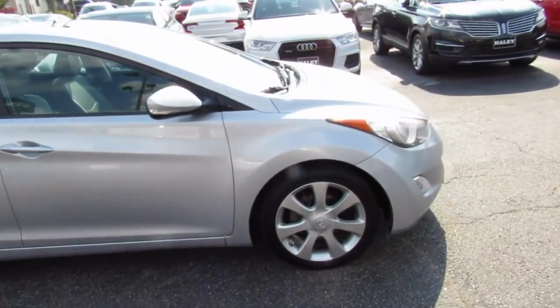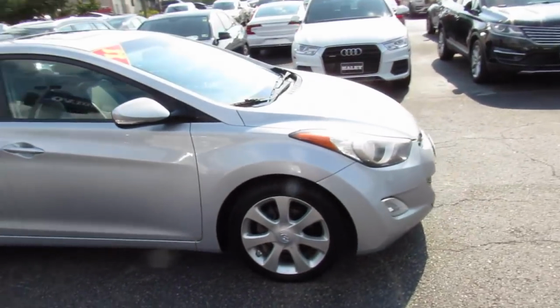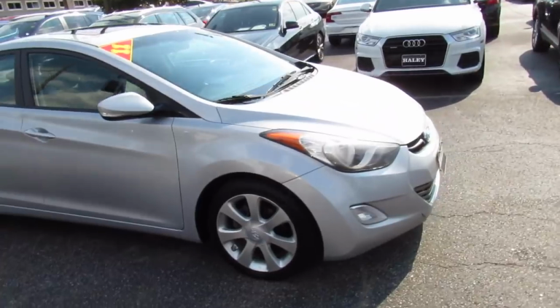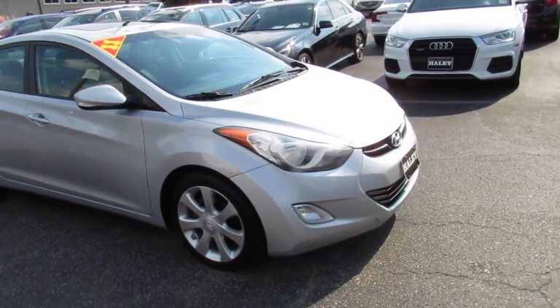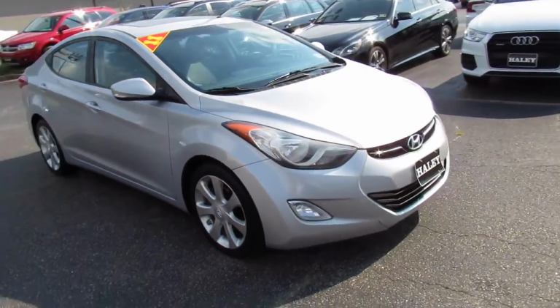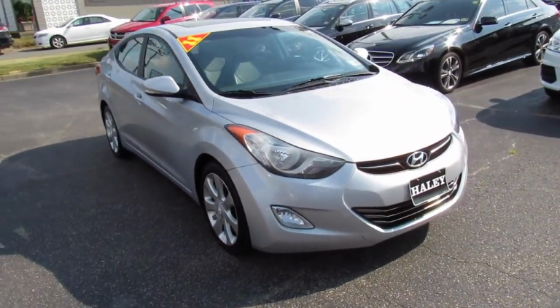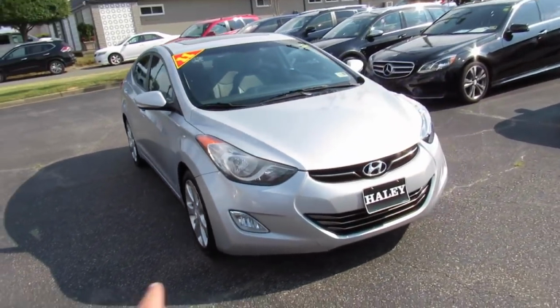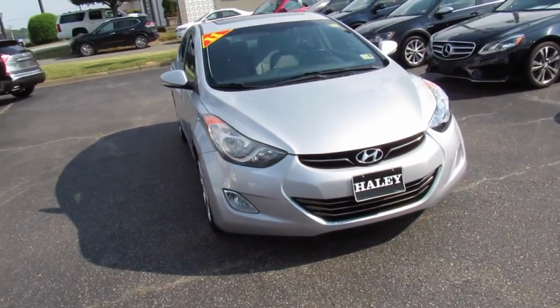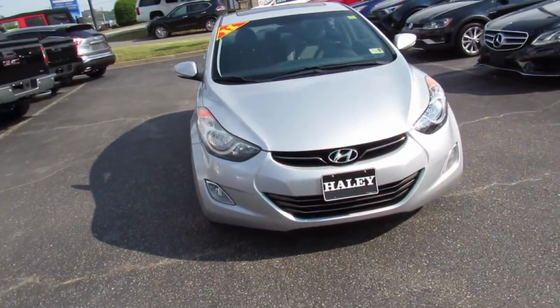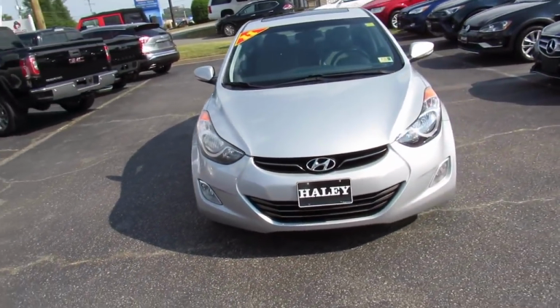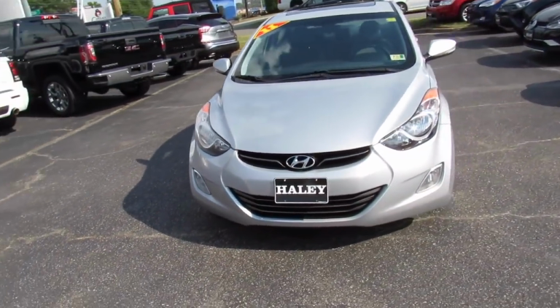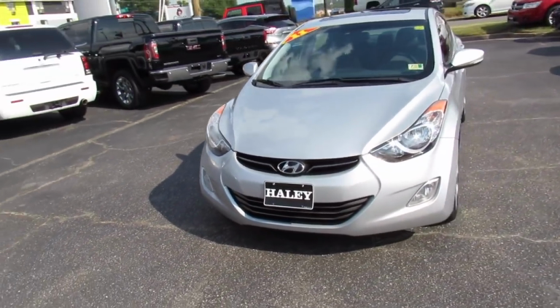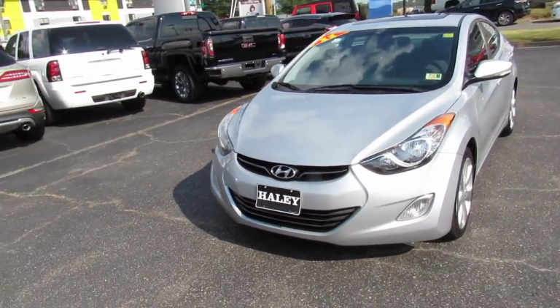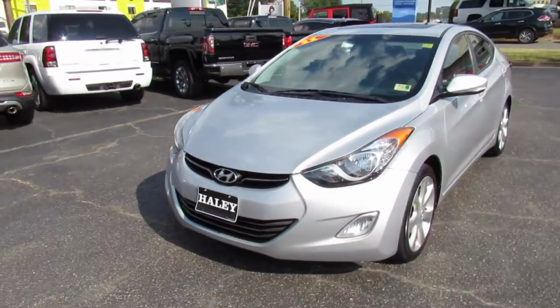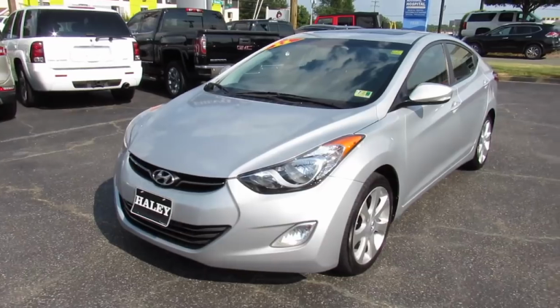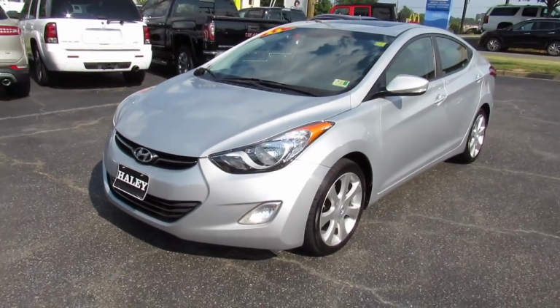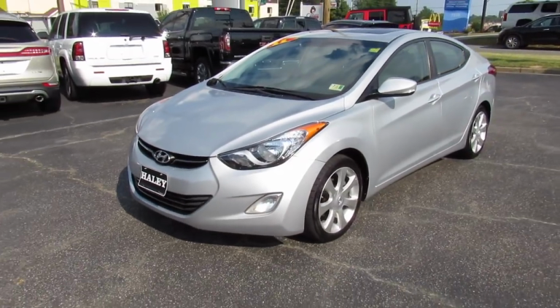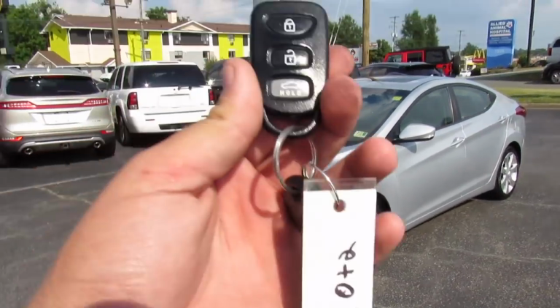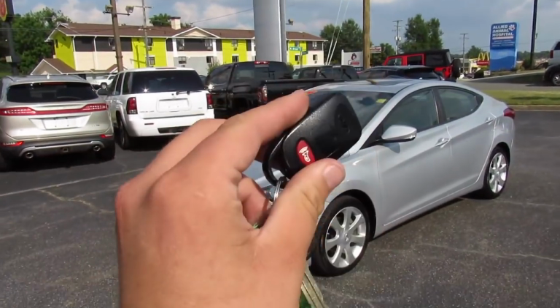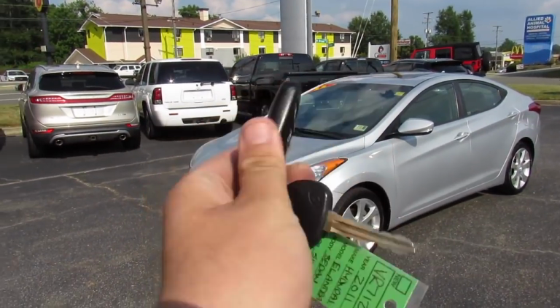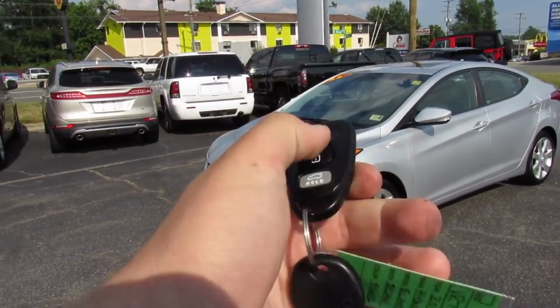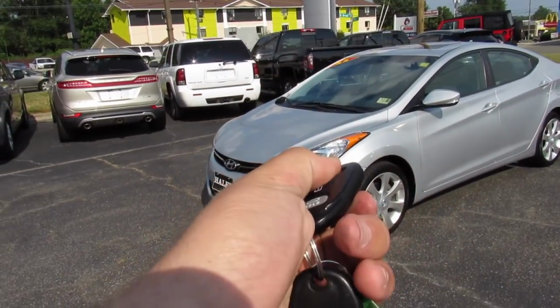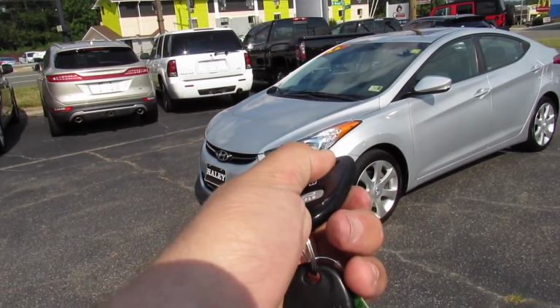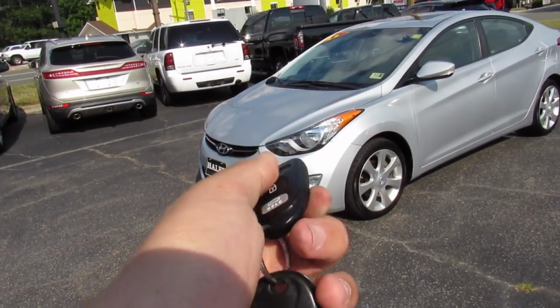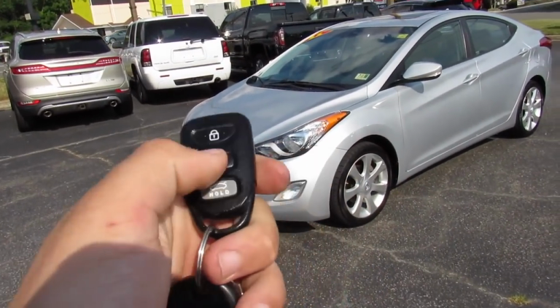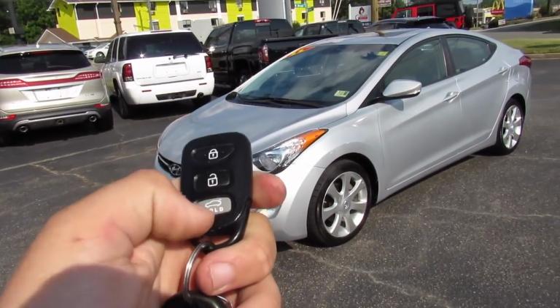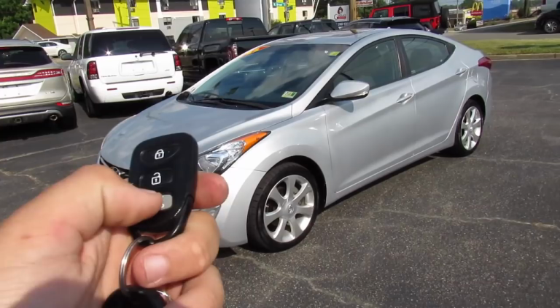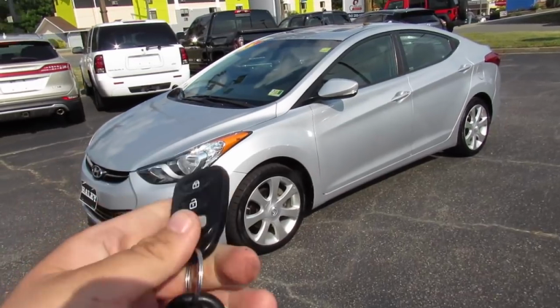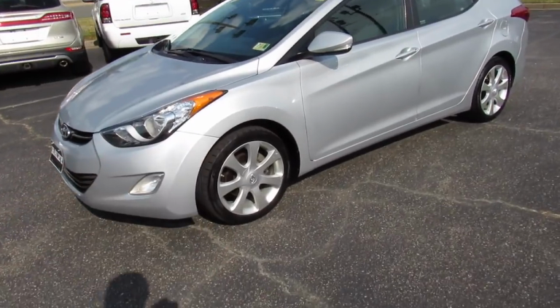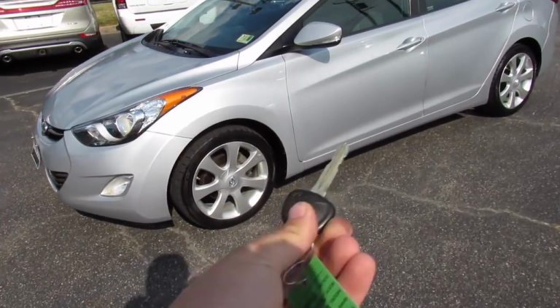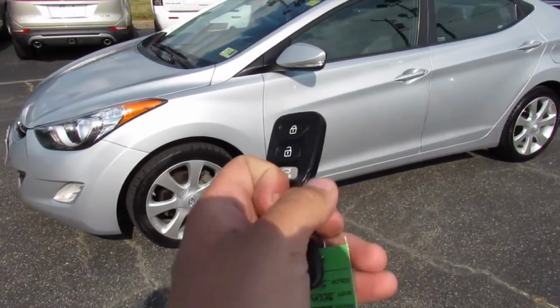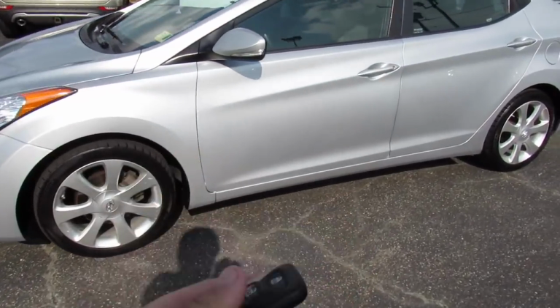Up front, this one does have halogen headlights, fog lights, and you can see your chrome-accented grille. It does have your typical Hyundai key fob with lock, unlock, trunk release, and your key.